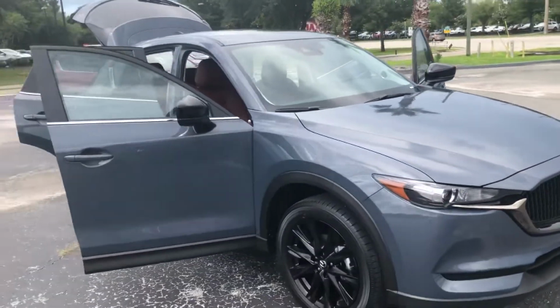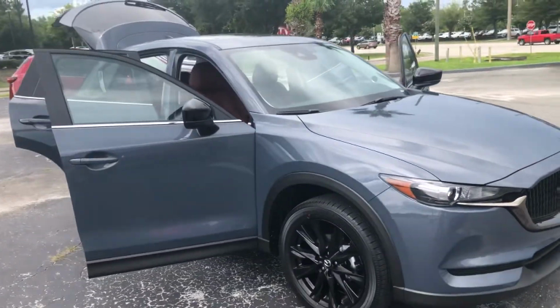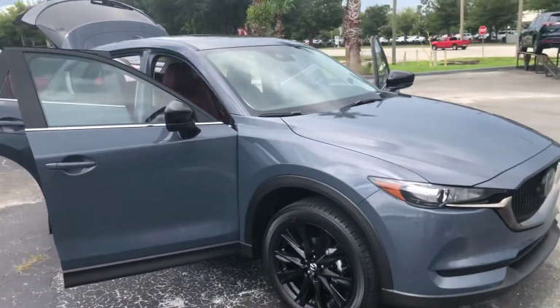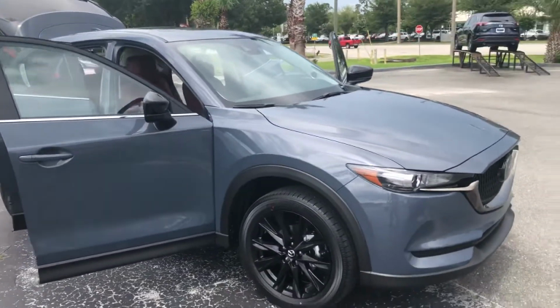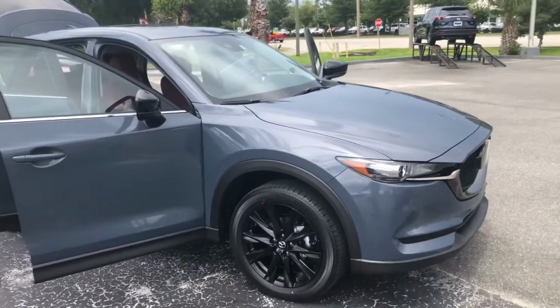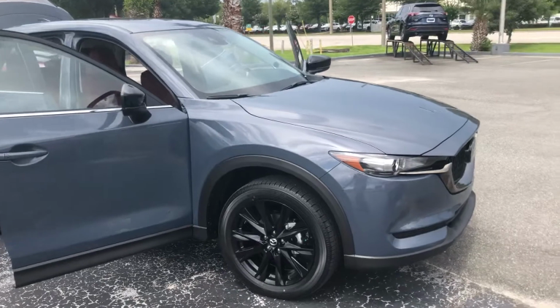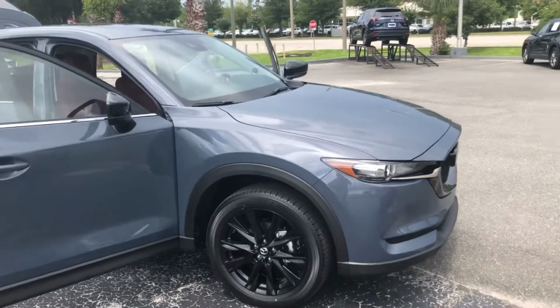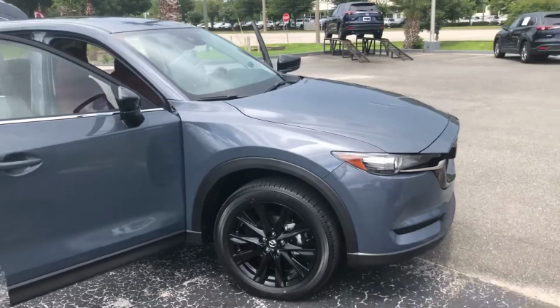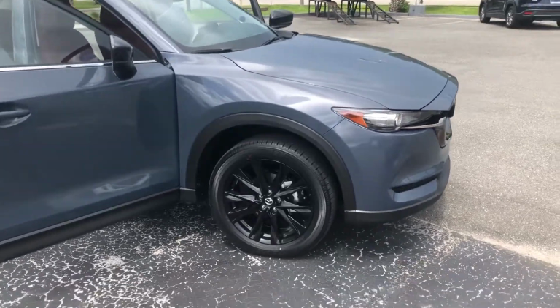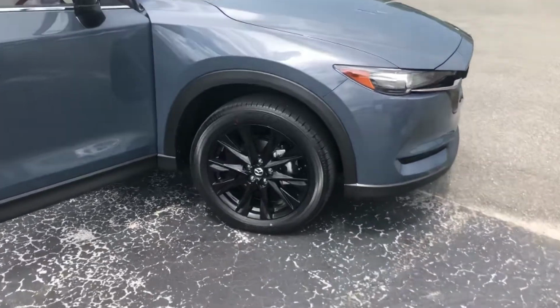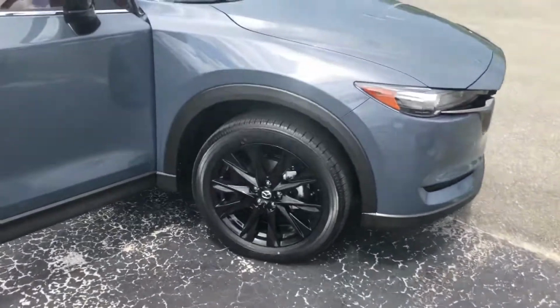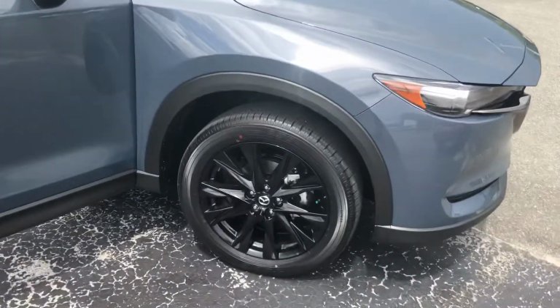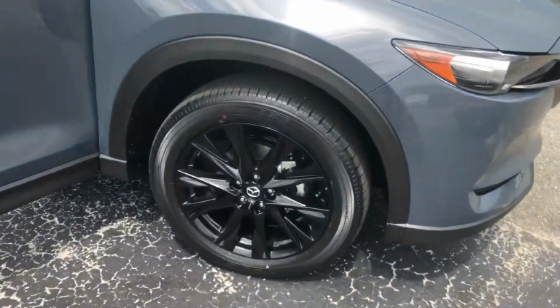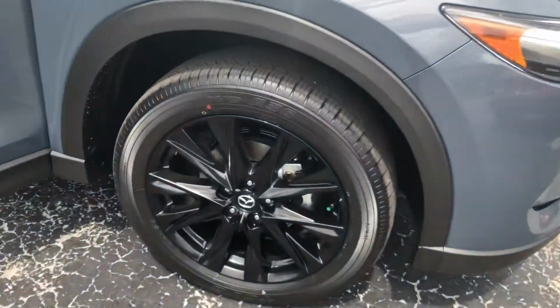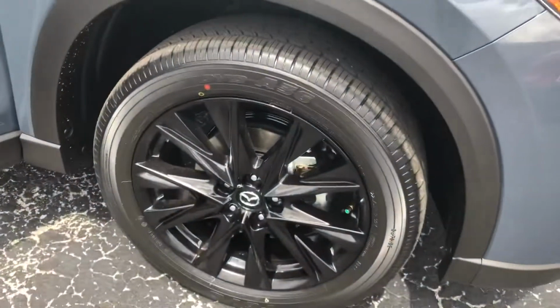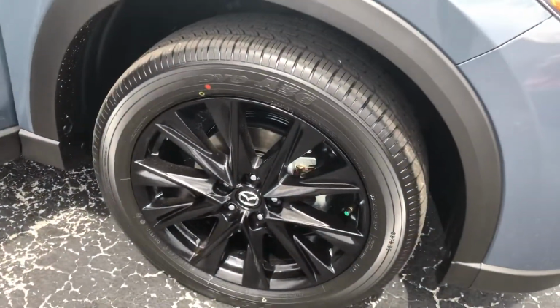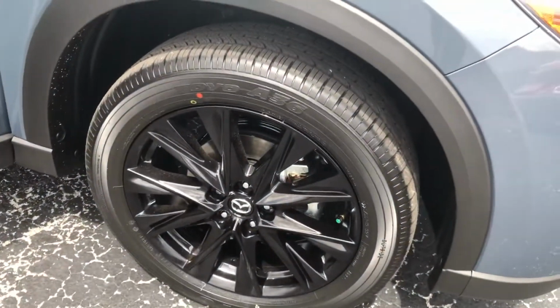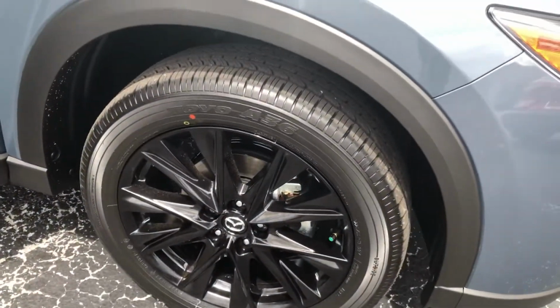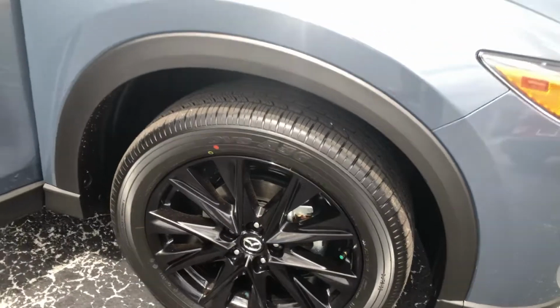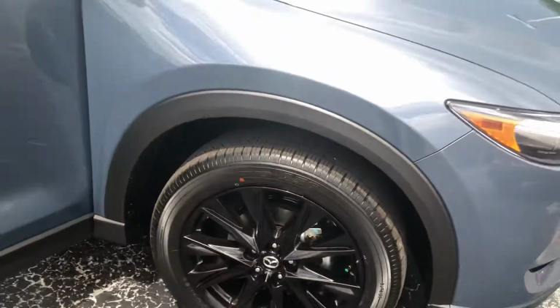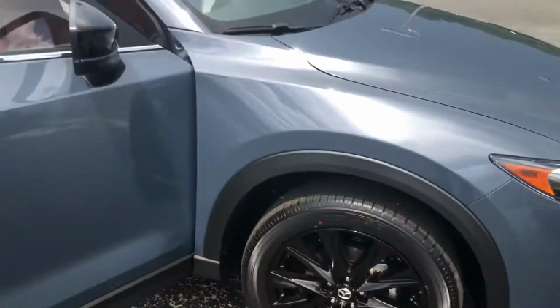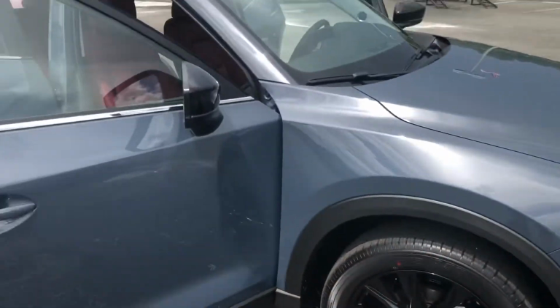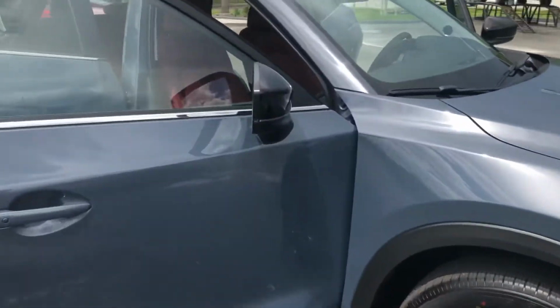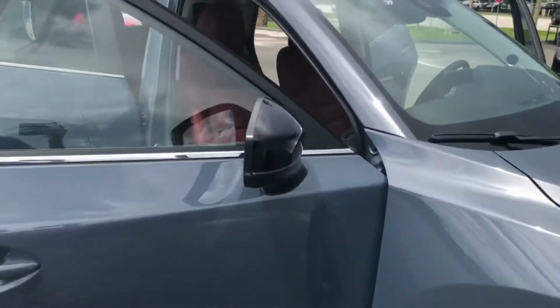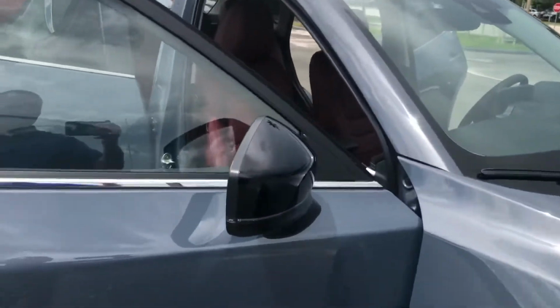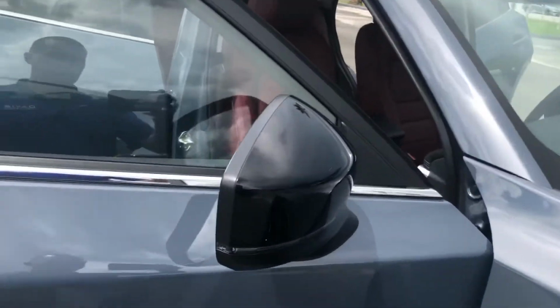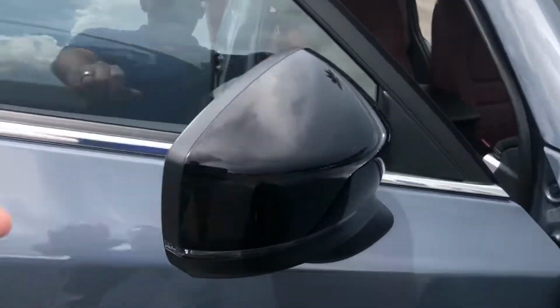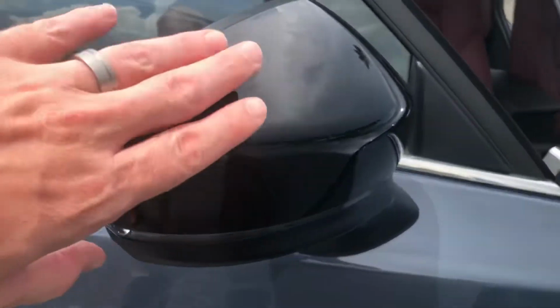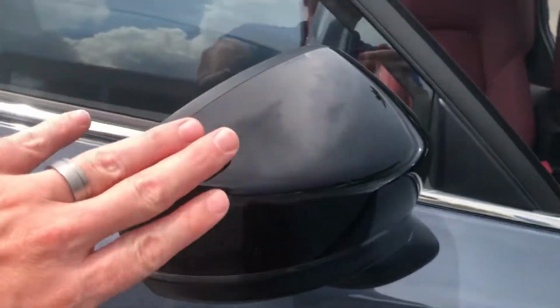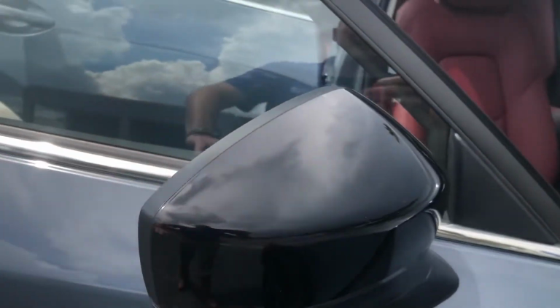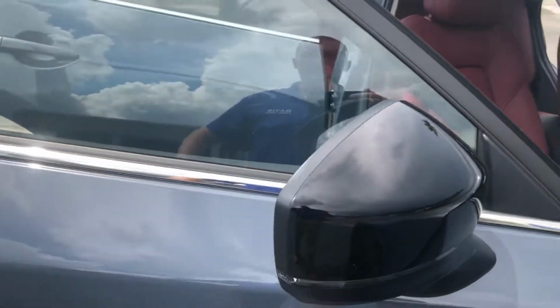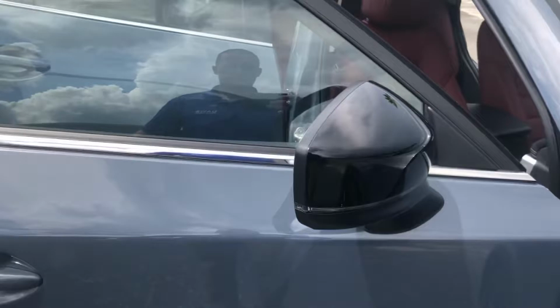It's got the polymetal steel metallic exterior. It blacks out the wheels as part of your Carbon Edition package, and also blacks out the rear mirror caps as well.